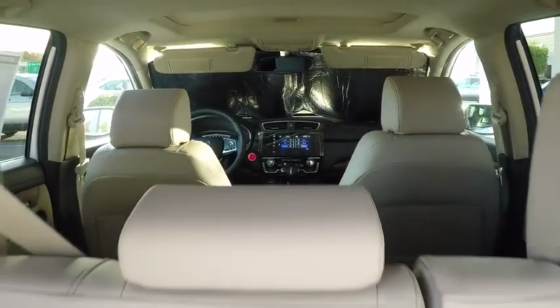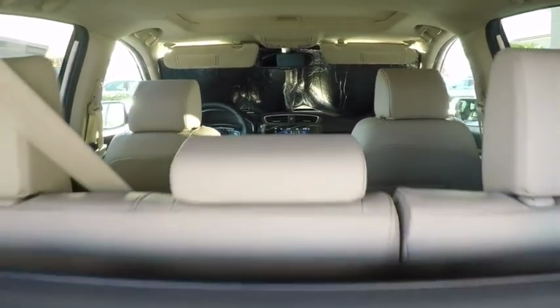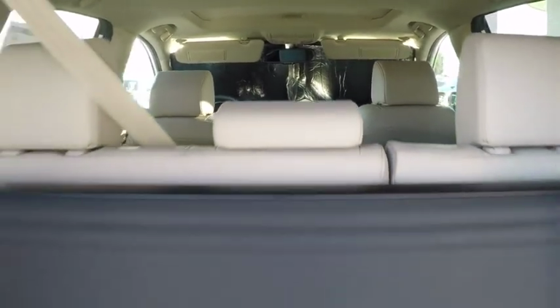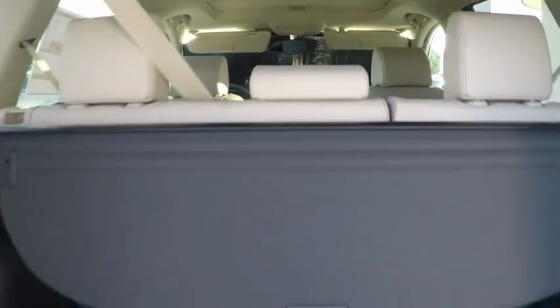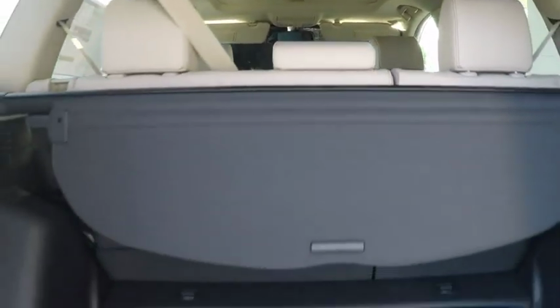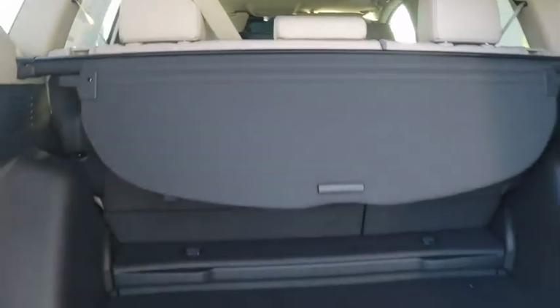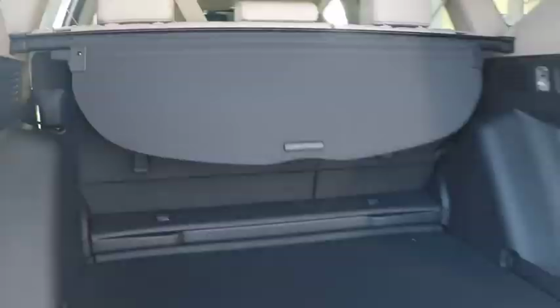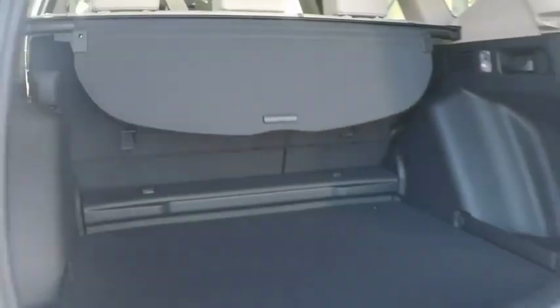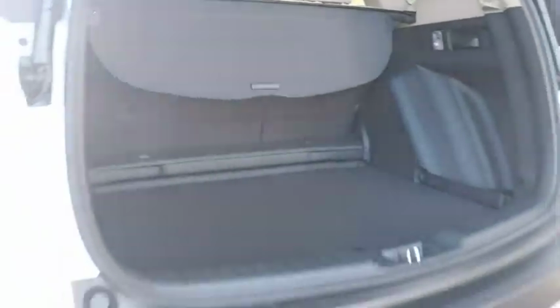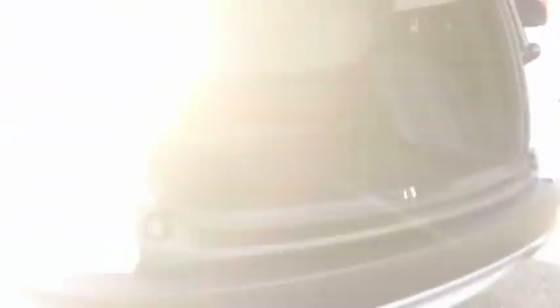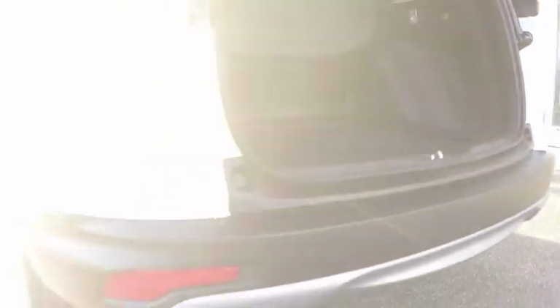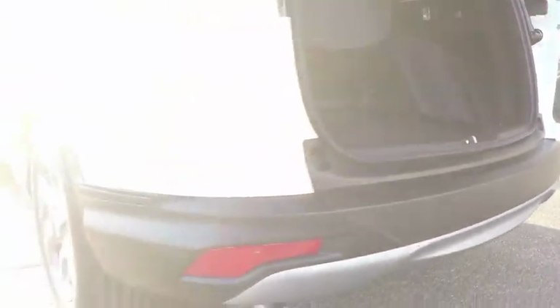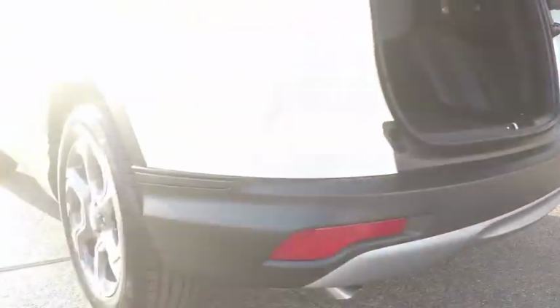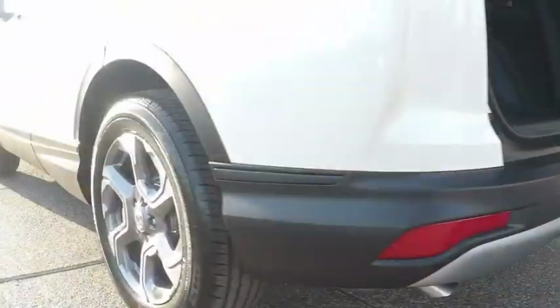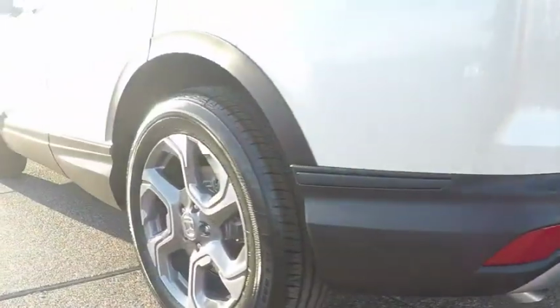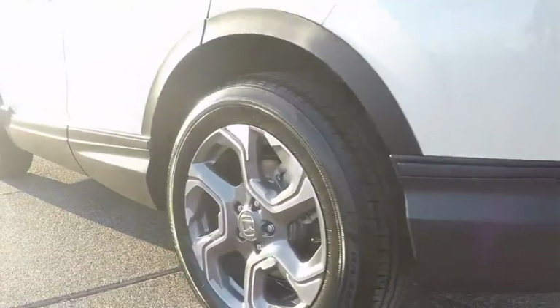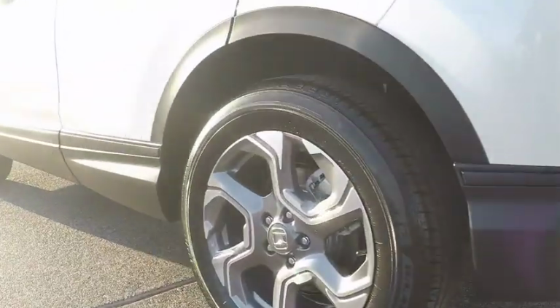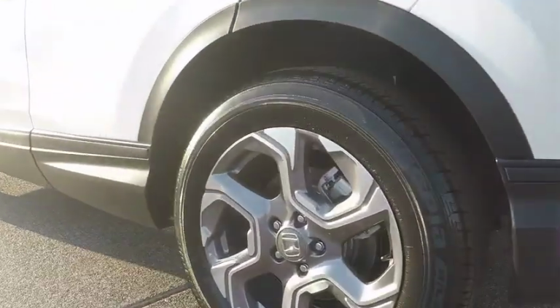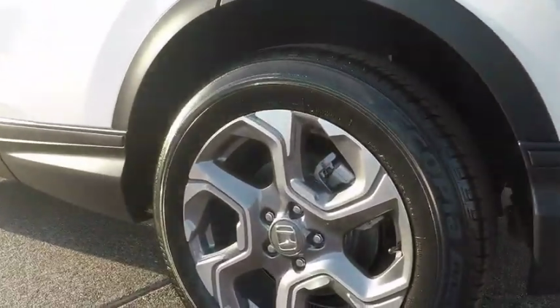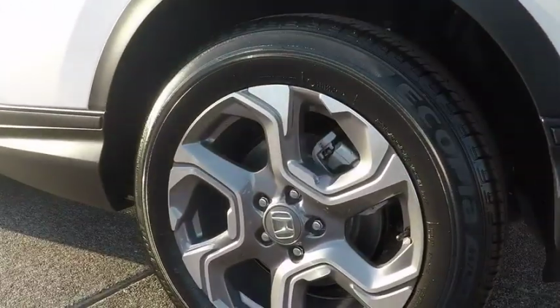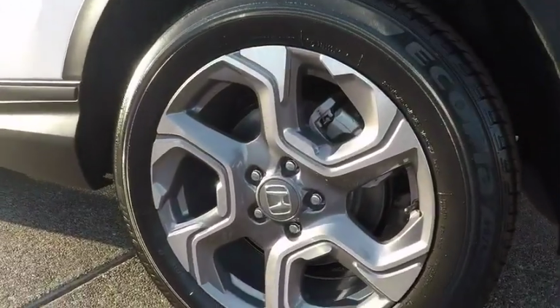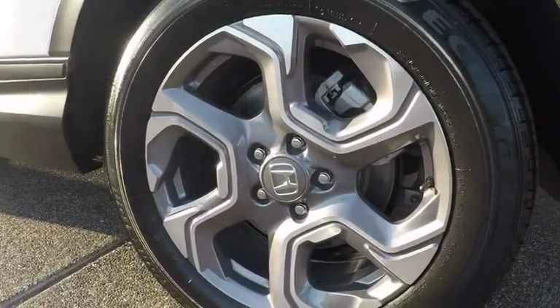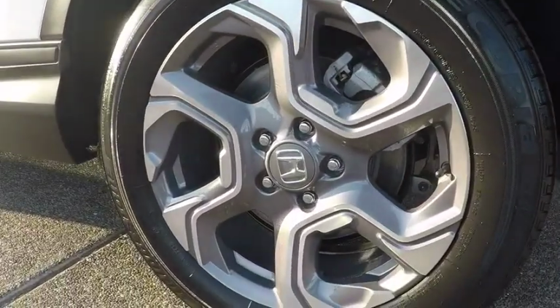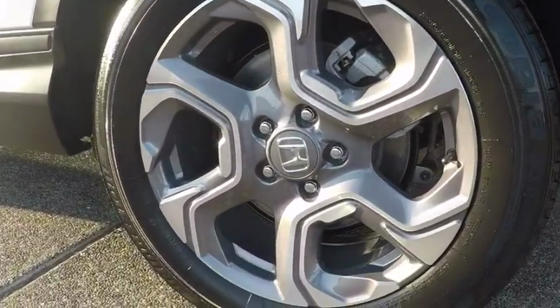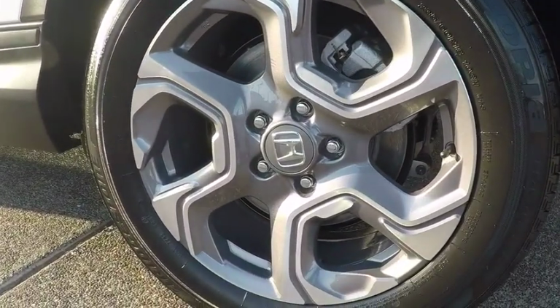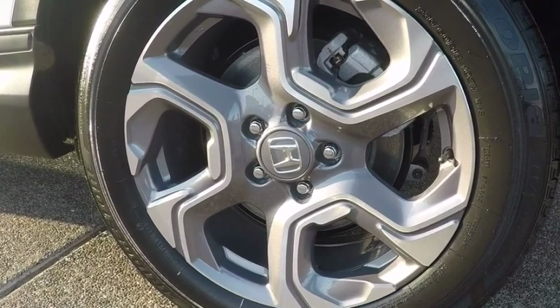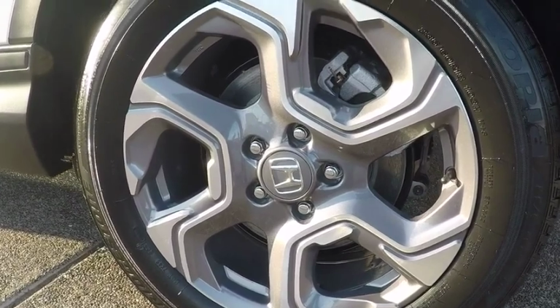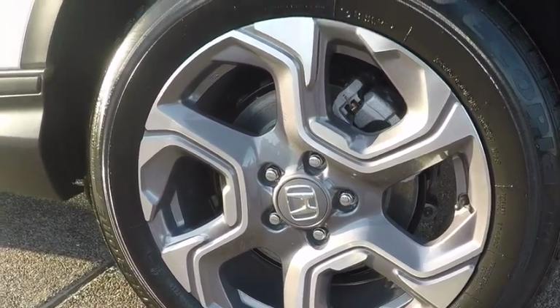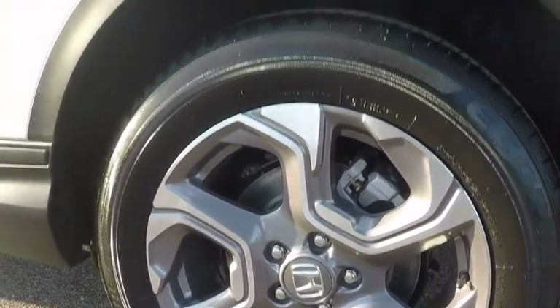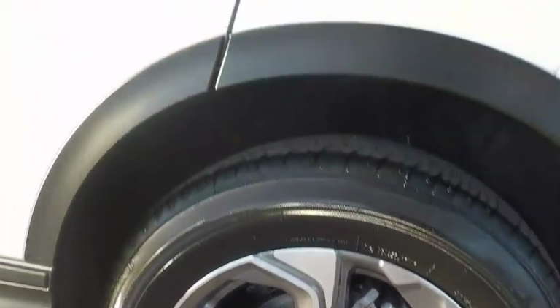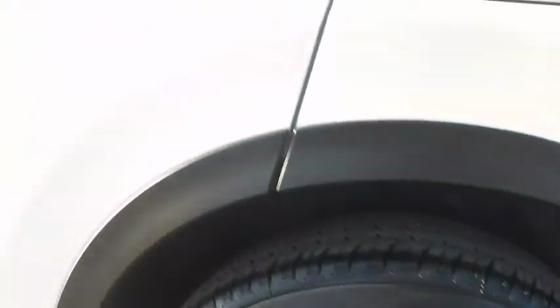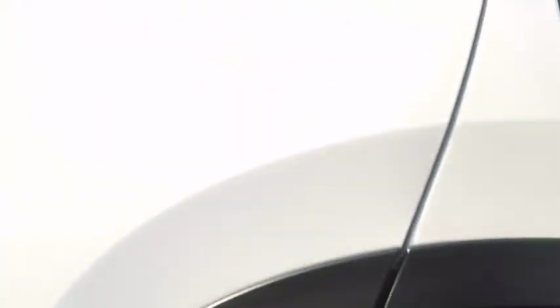Bluetooth, leather-wrapped steering wheel, adjustable steering wheel, power steering, cruise control, auto-dimming rear view mirror, floor mats, and keyless start.